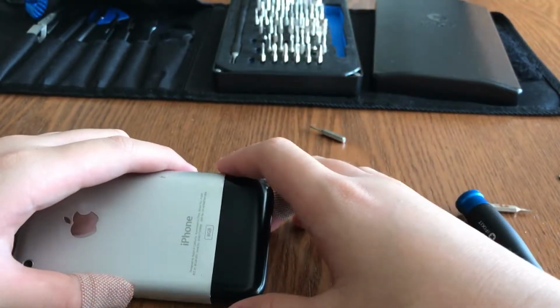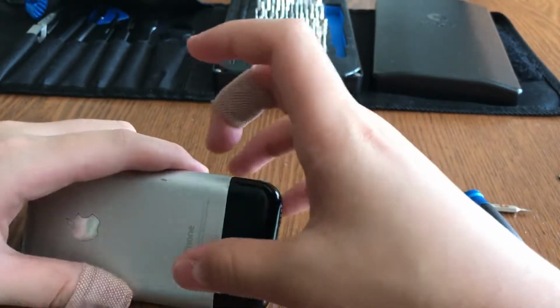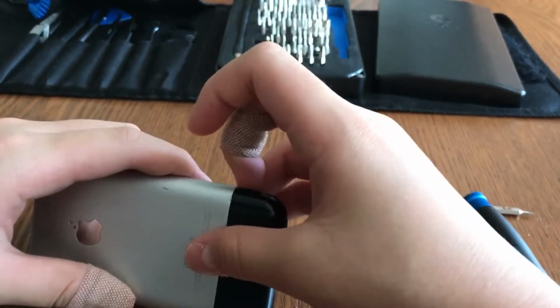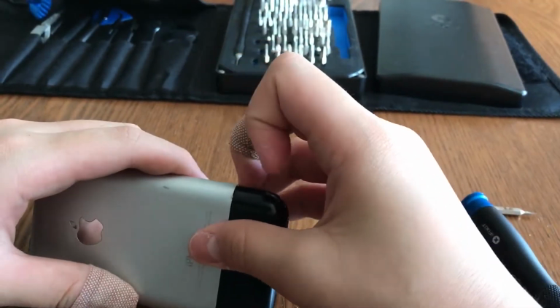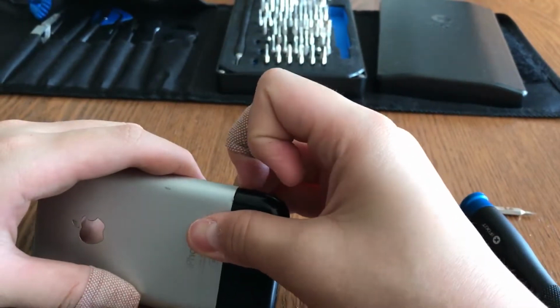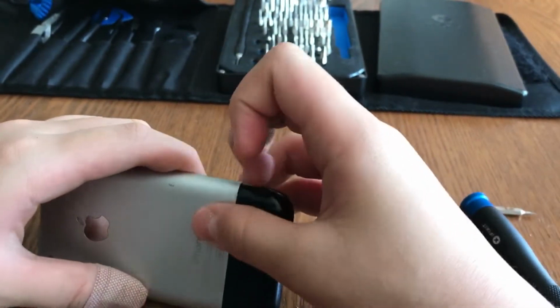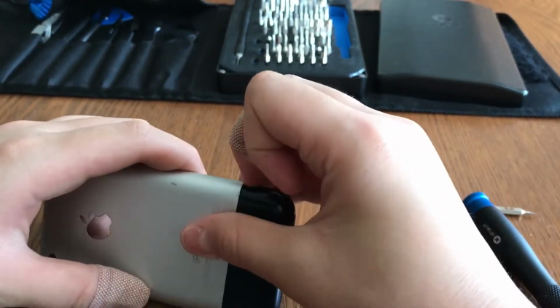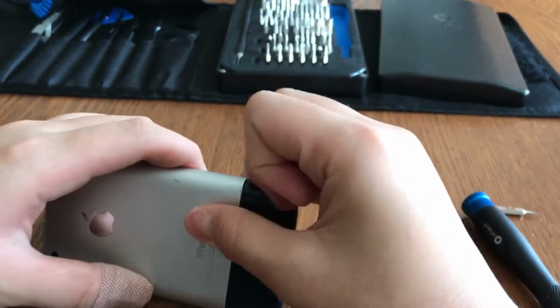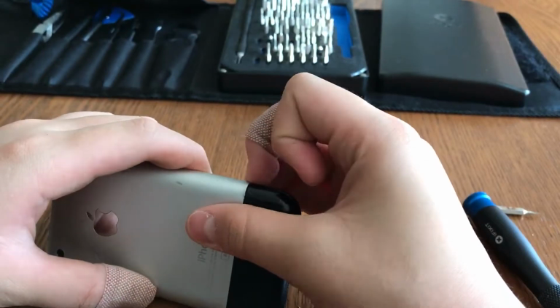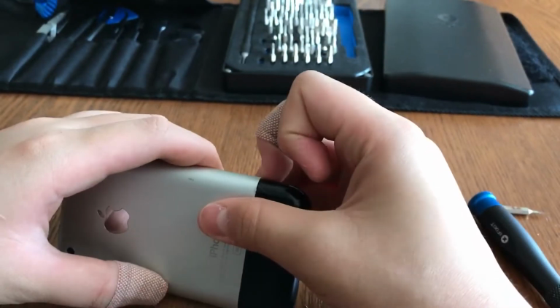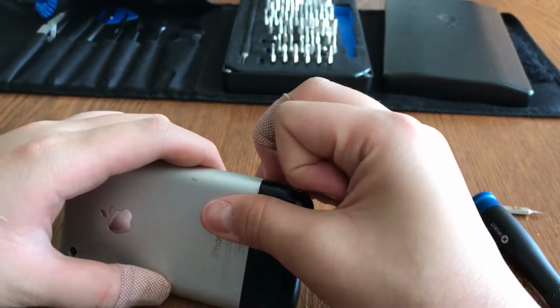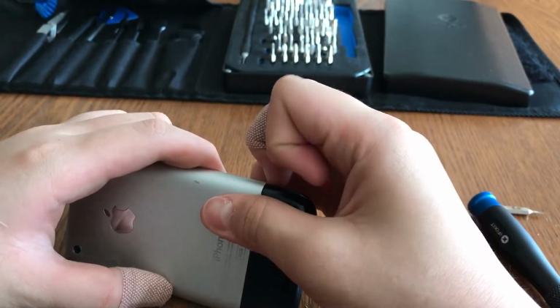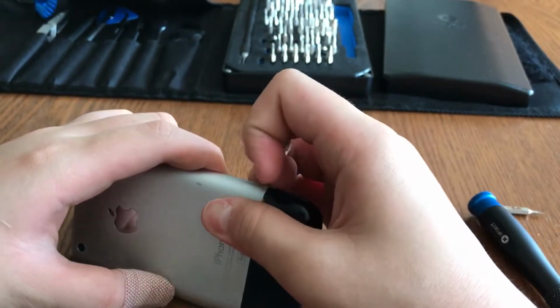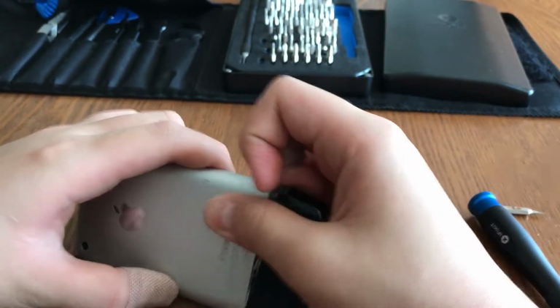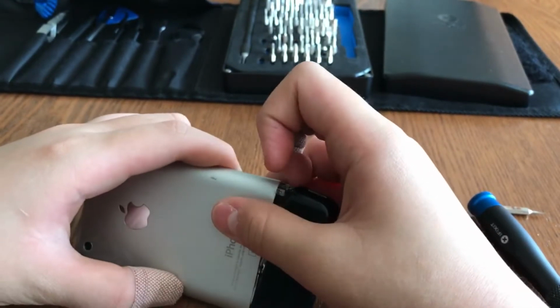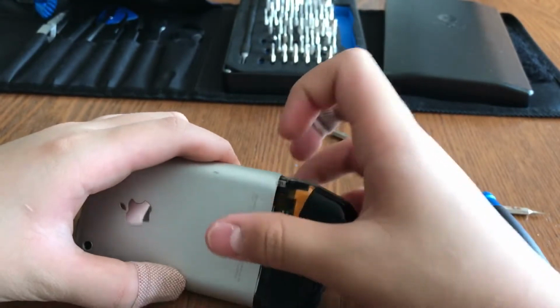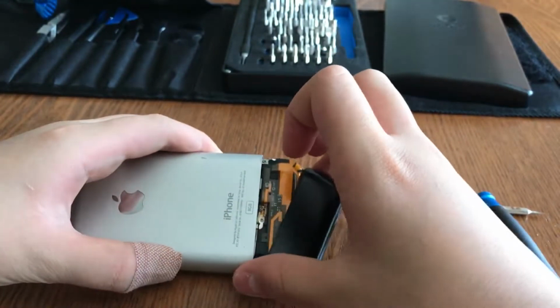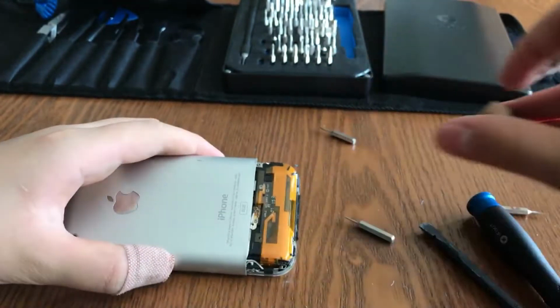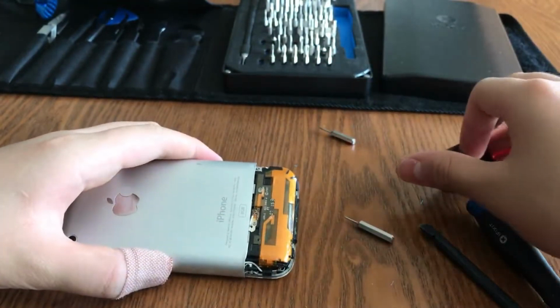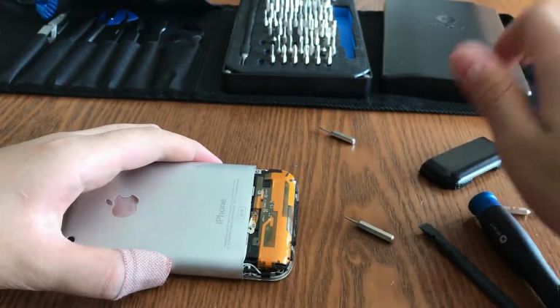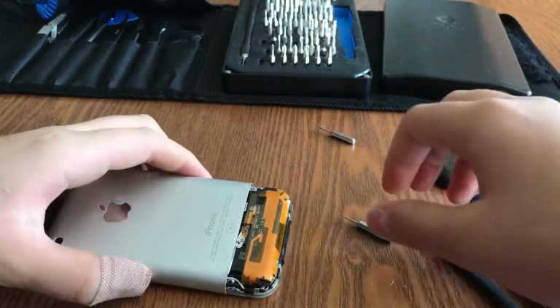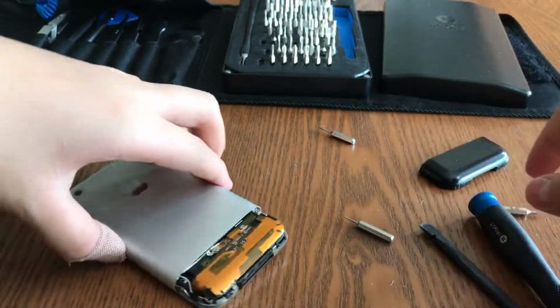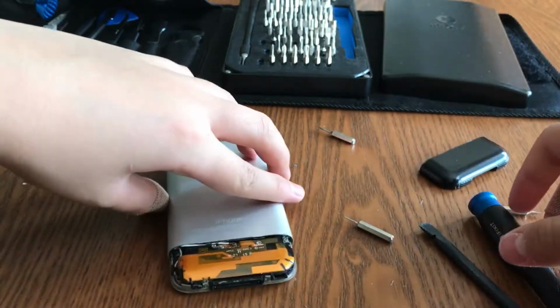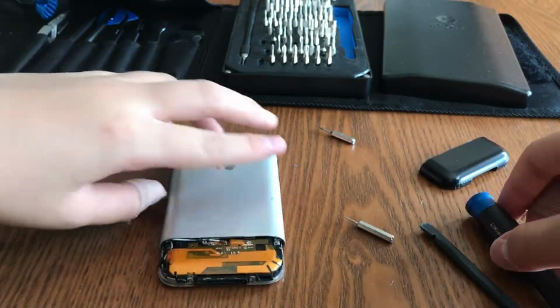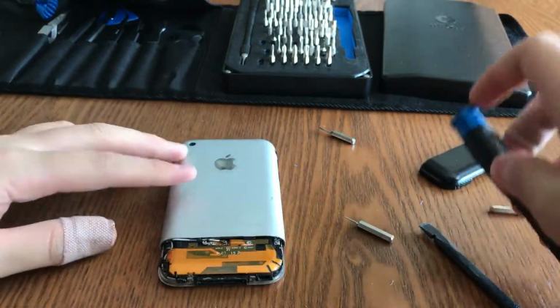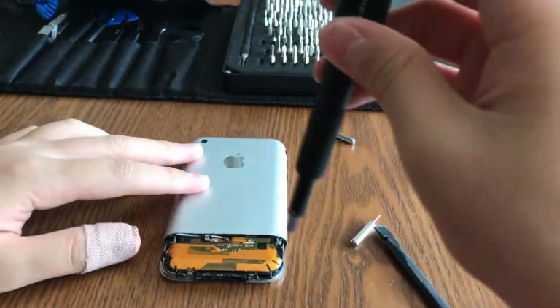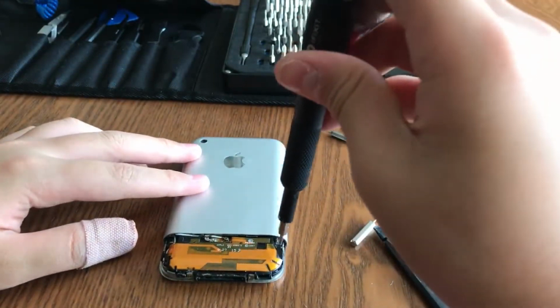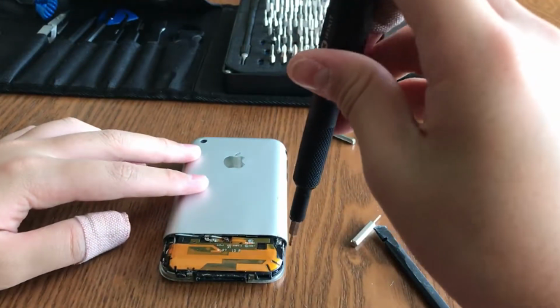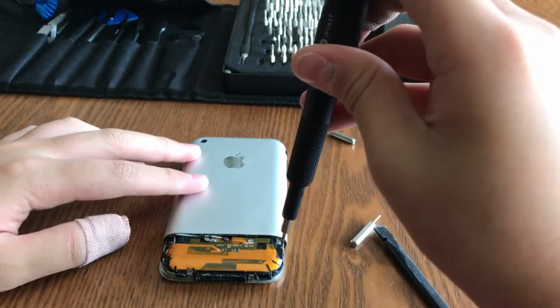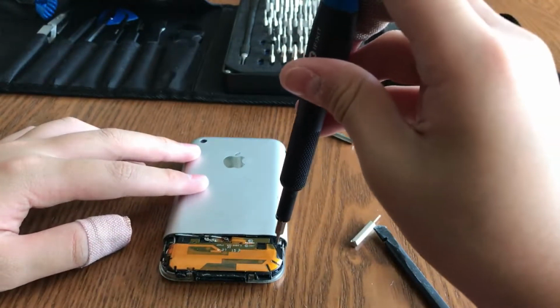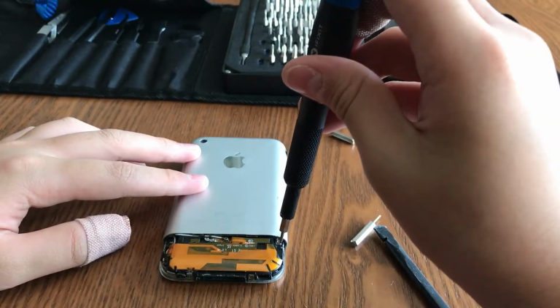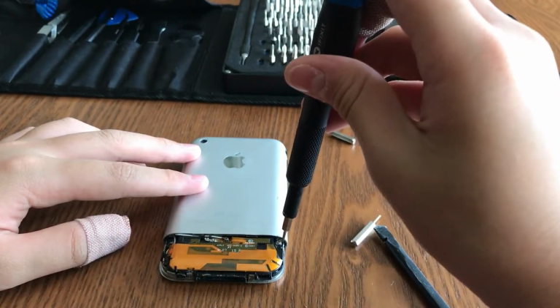Now you need to remove the bottom cover. Sometimes you can use your finger and sometimes you need to use tools. In my case I can just use a finger and pry on the edge and it will come off.